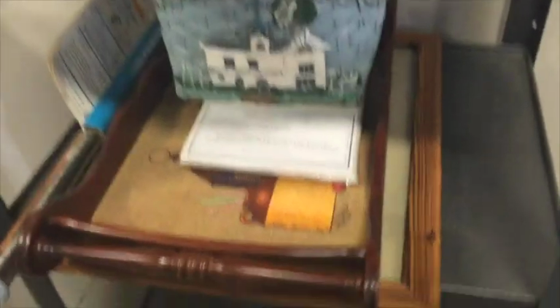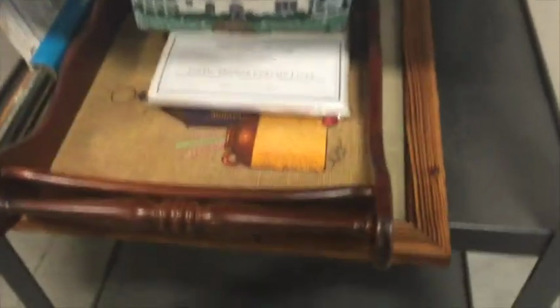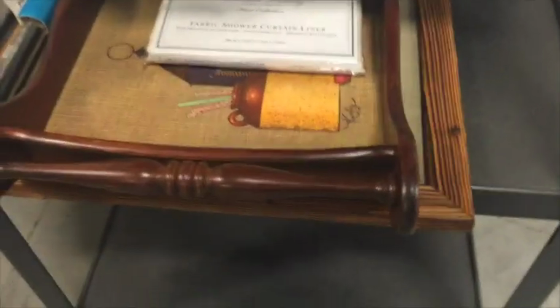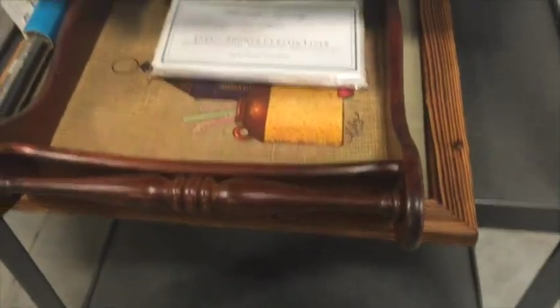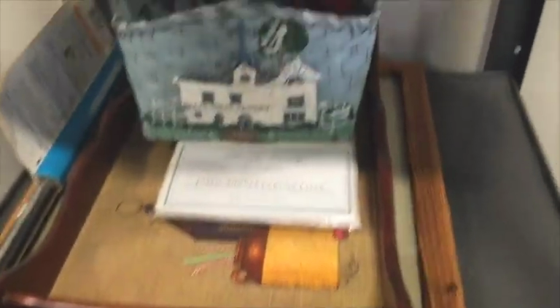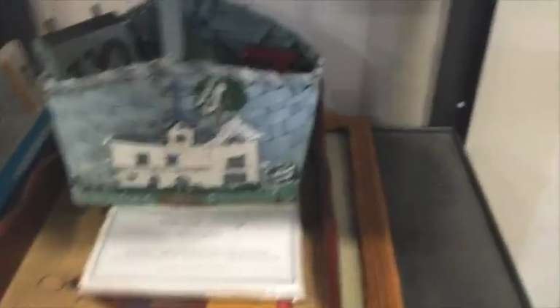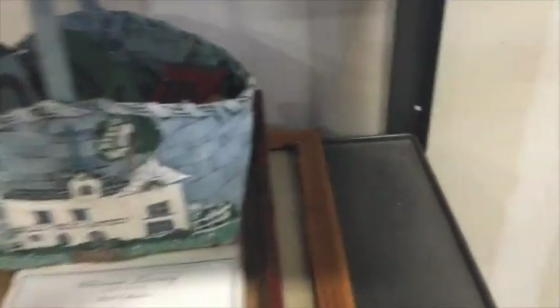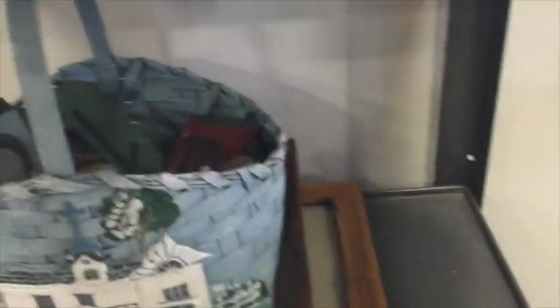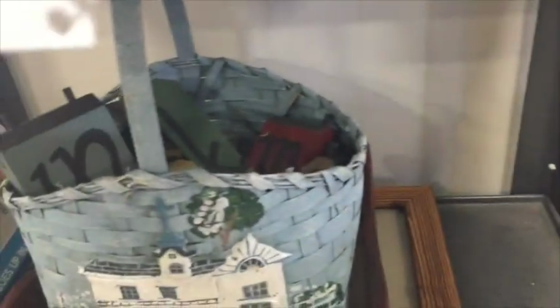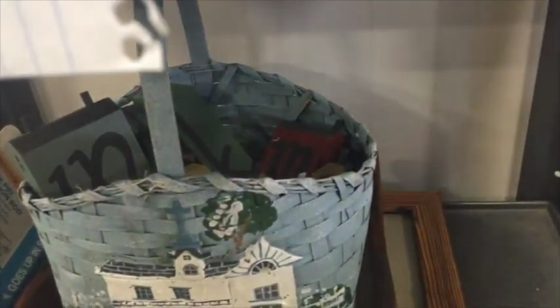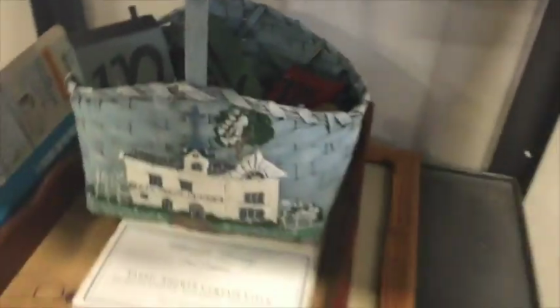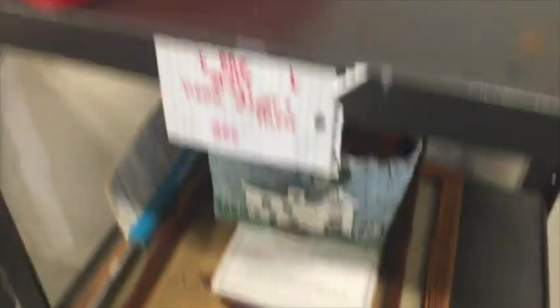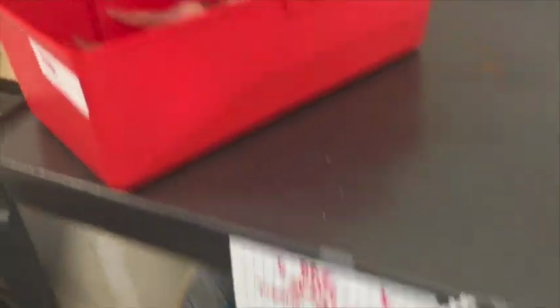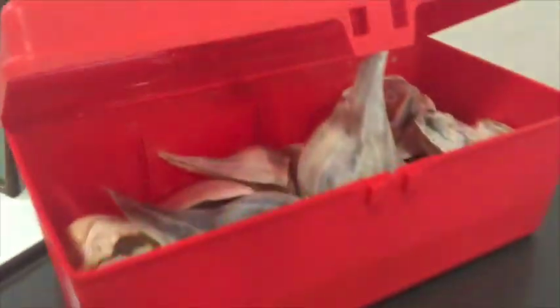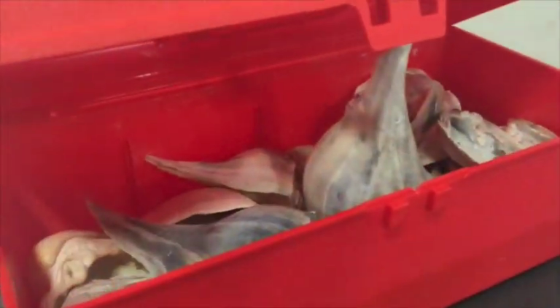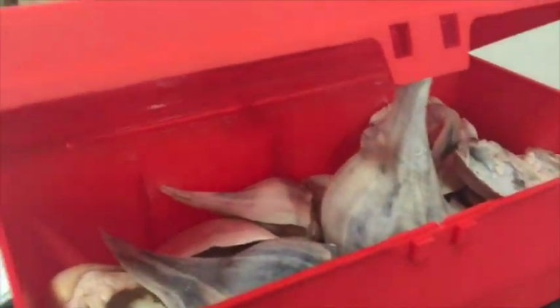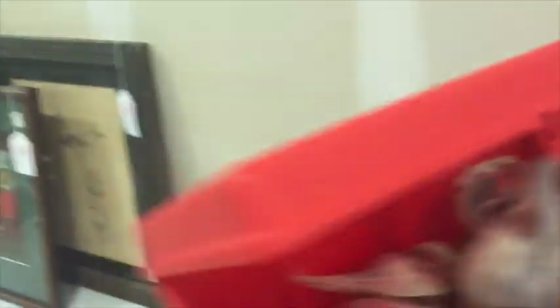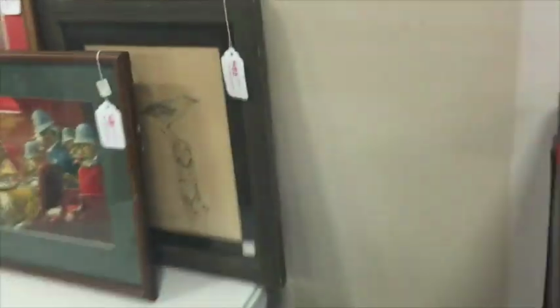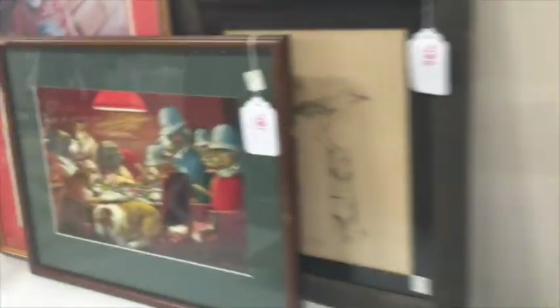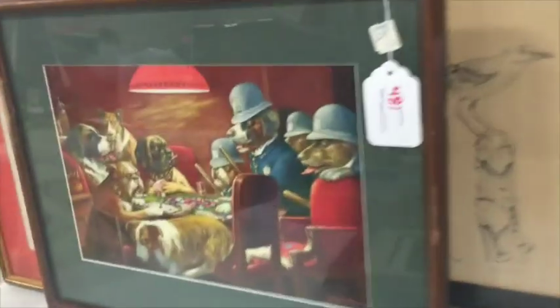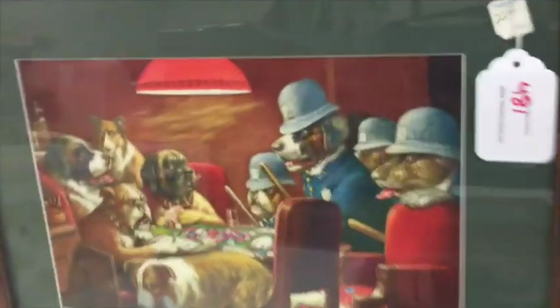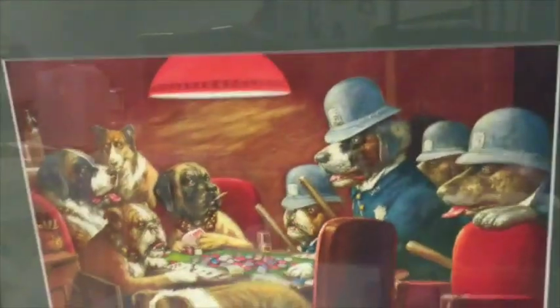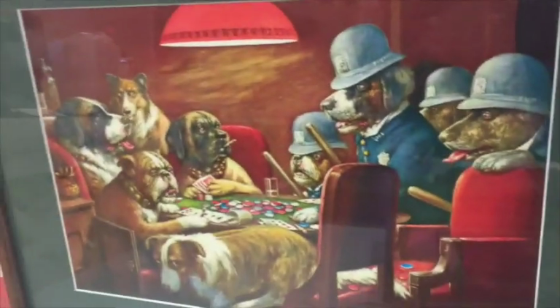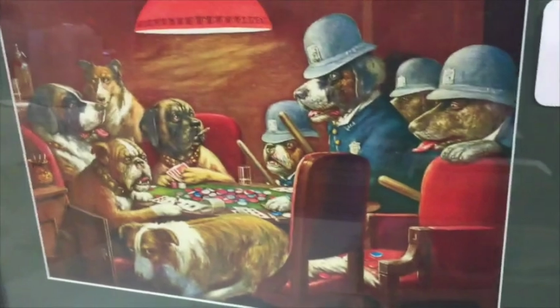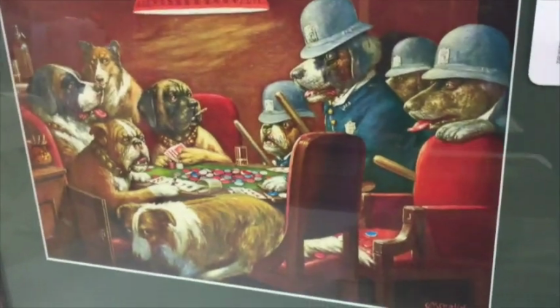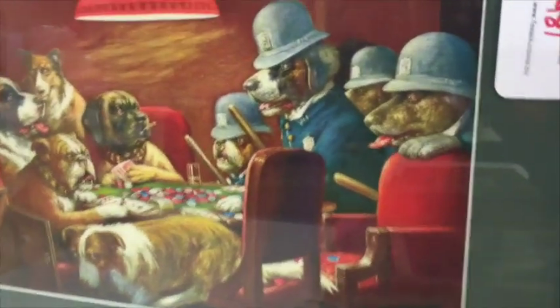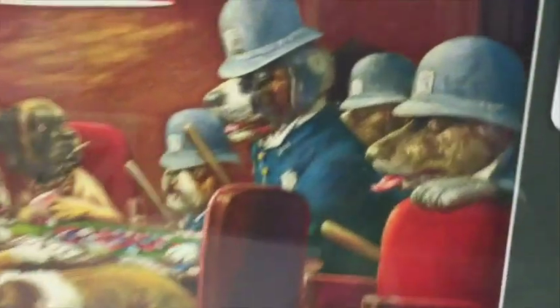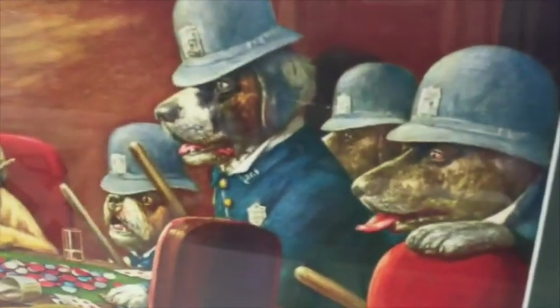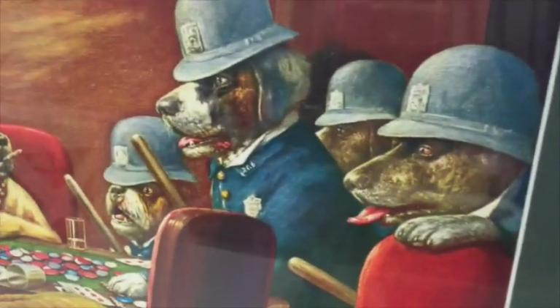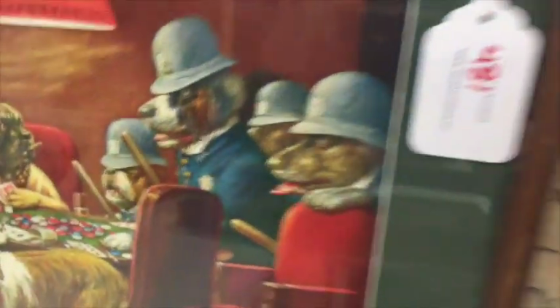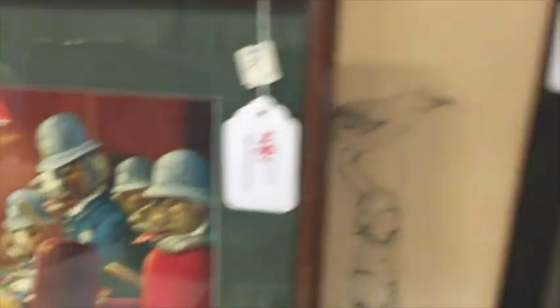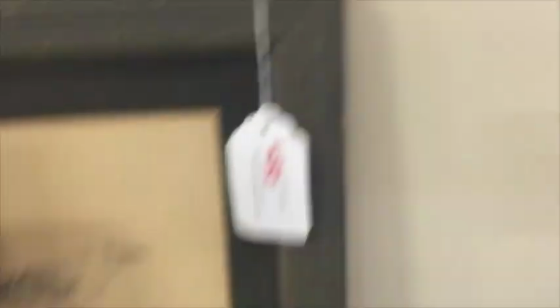Starting out, this auction looks like a tray and some kind of crafty stuff. There's a box of seashells. This painting is so fun — it's the card game getting busted. 'What are you boys up to?' That's what he's saying.